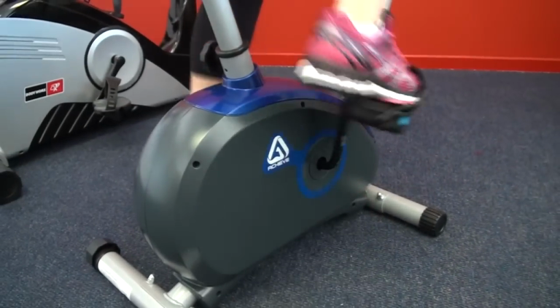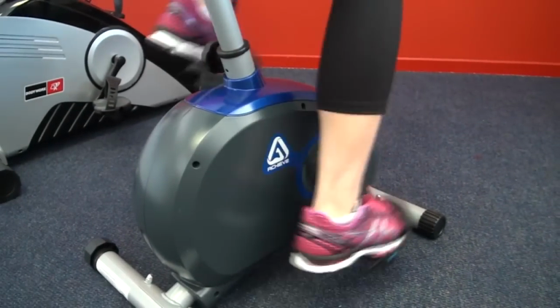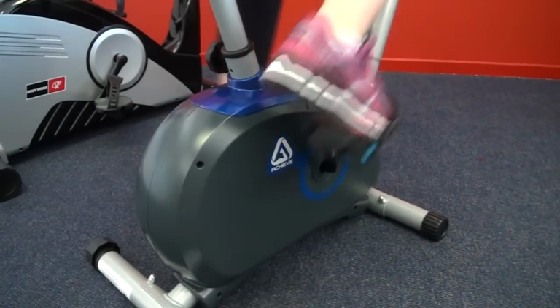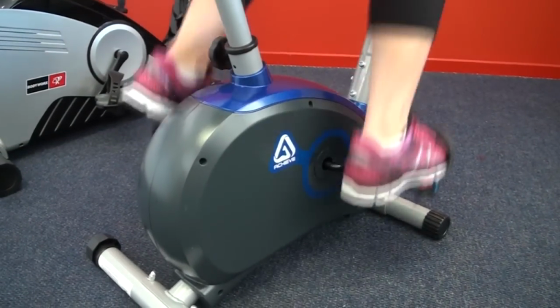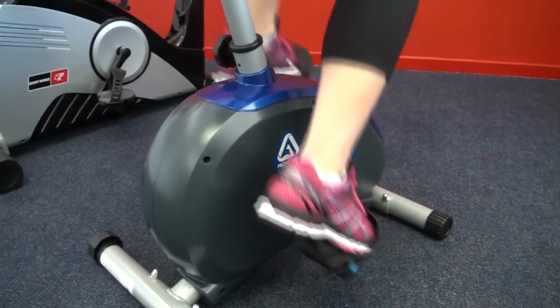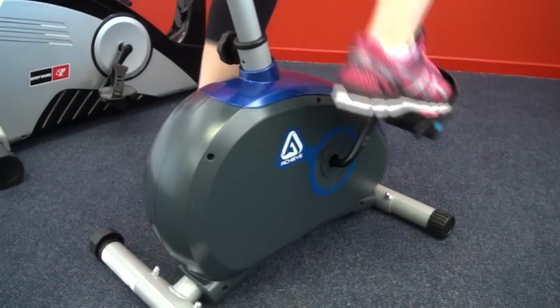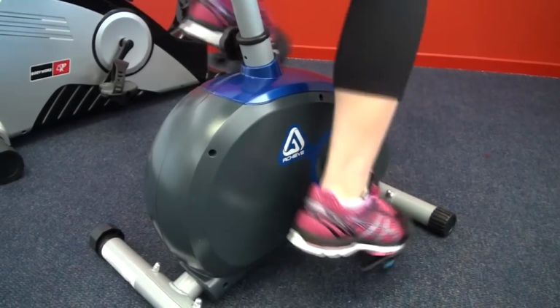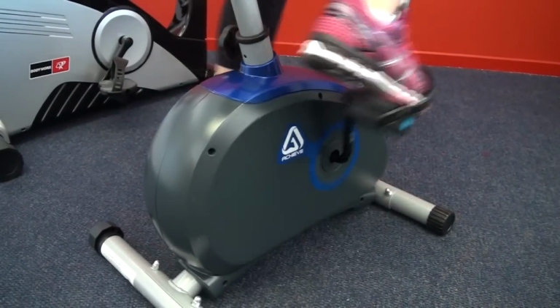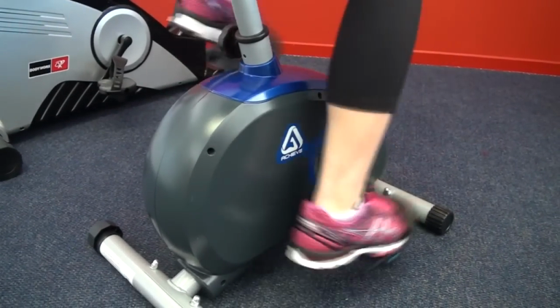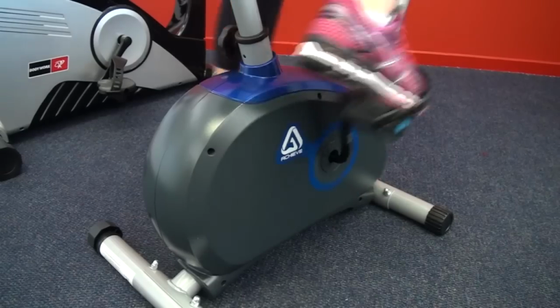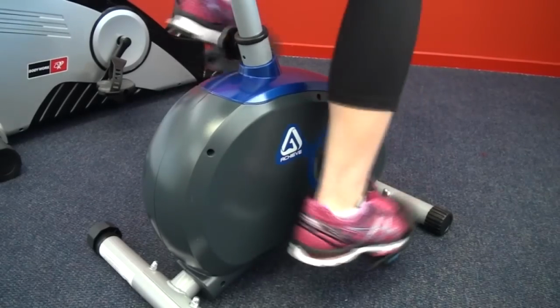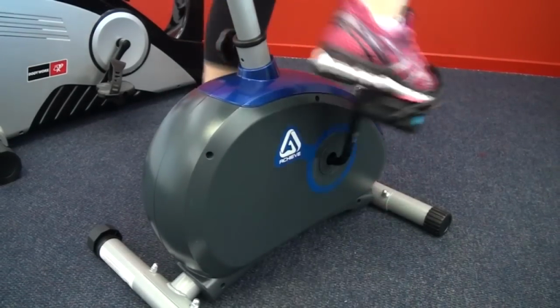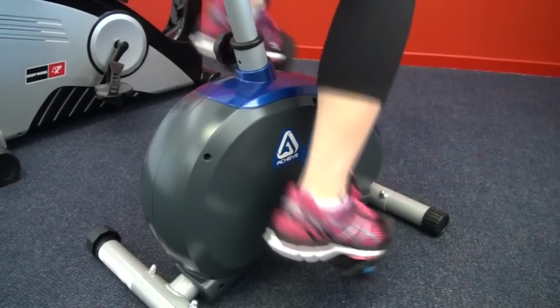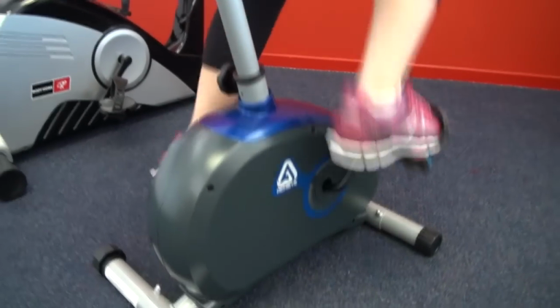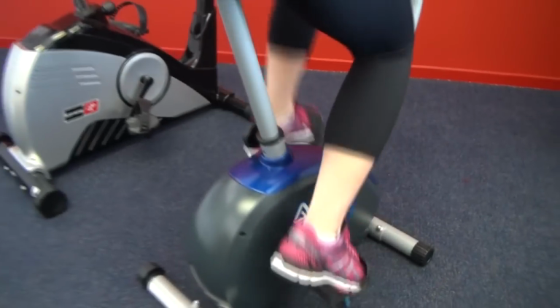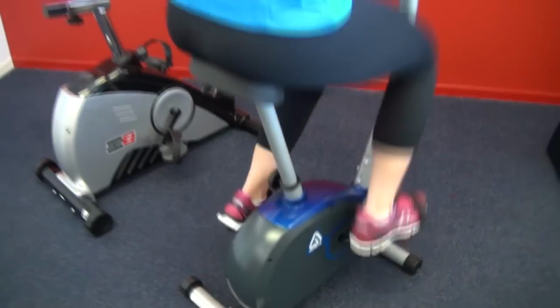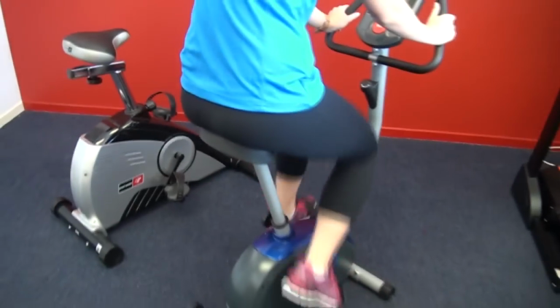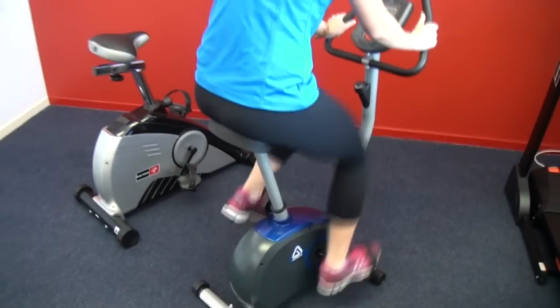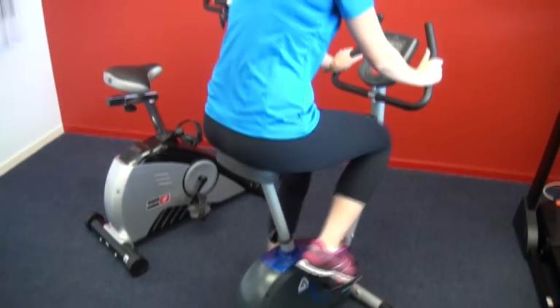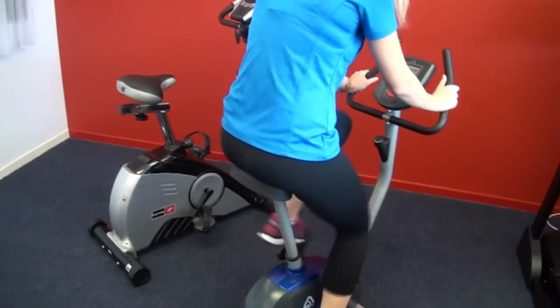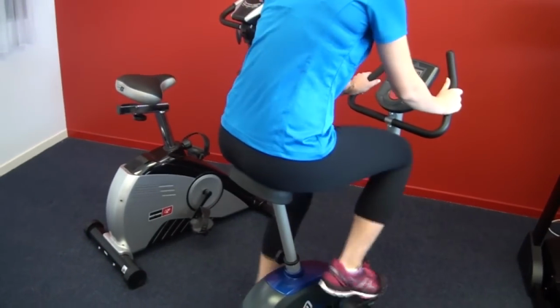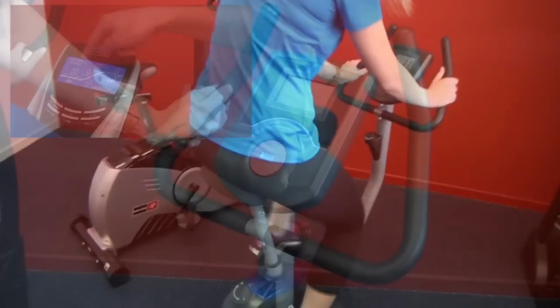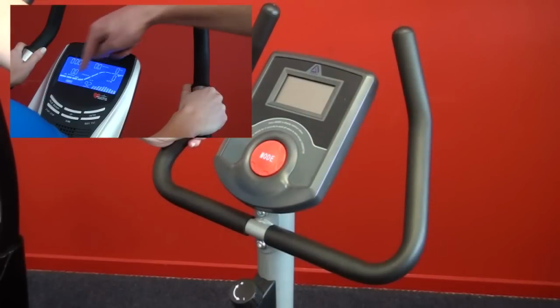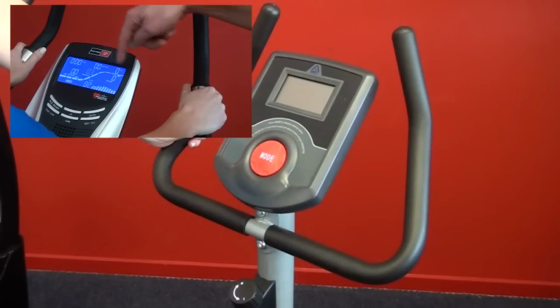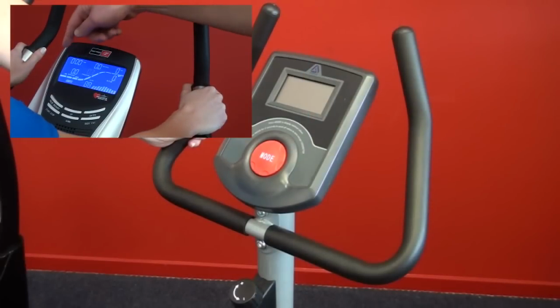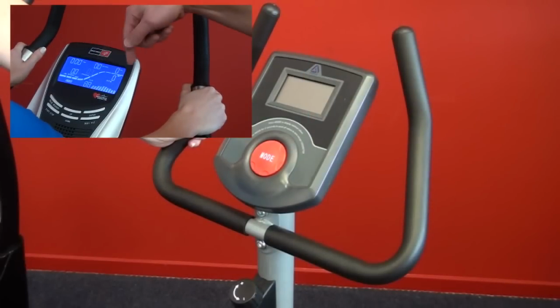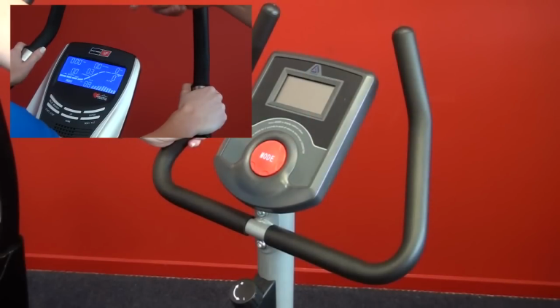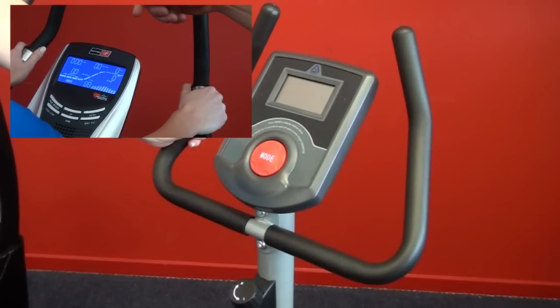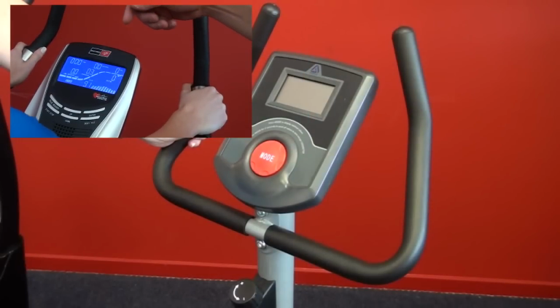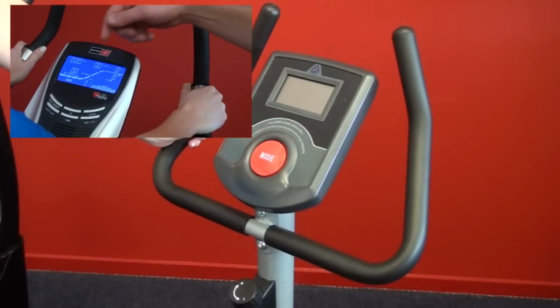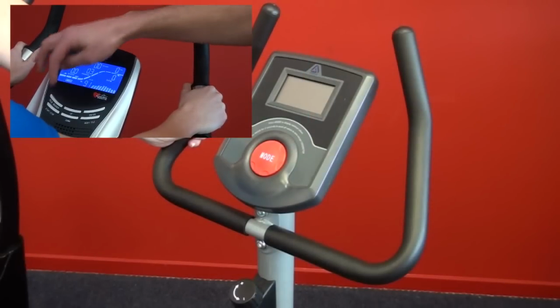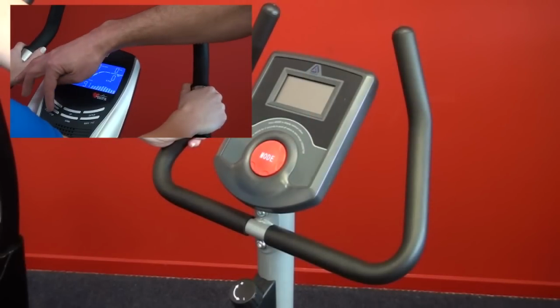All the bikes we sell at FitOnline have magnetic resistance, which means the resistance you feel is created by two magnets moving past each other. That makes it whisper quiet and very efficient. Compare this basic screen with the top-of-the-line colour screen we showed you before.